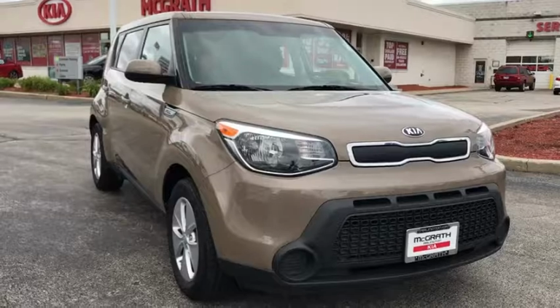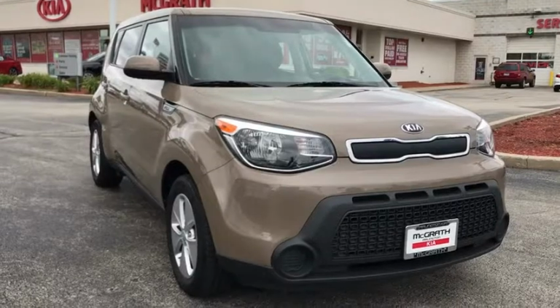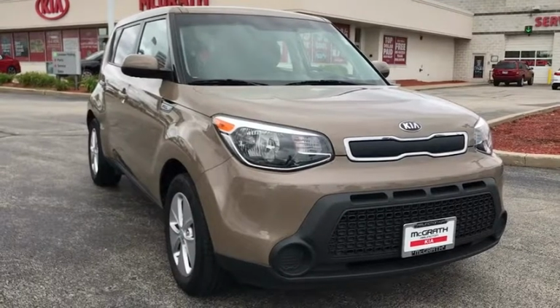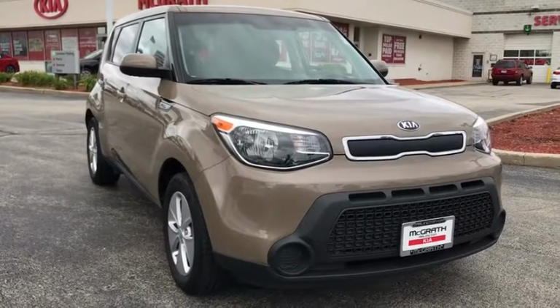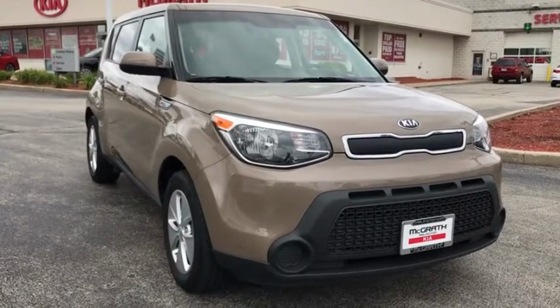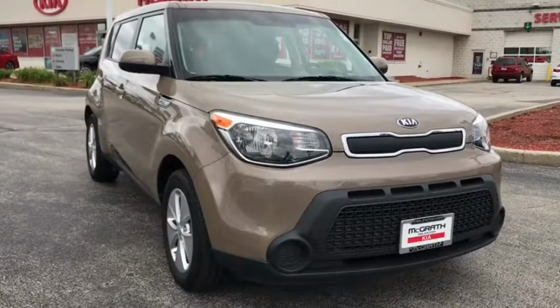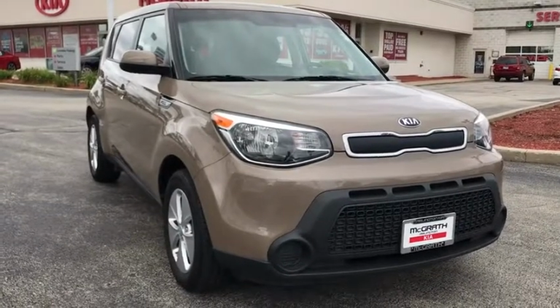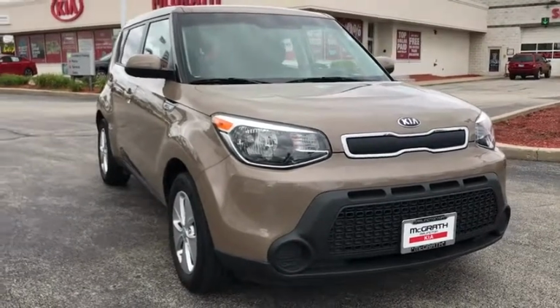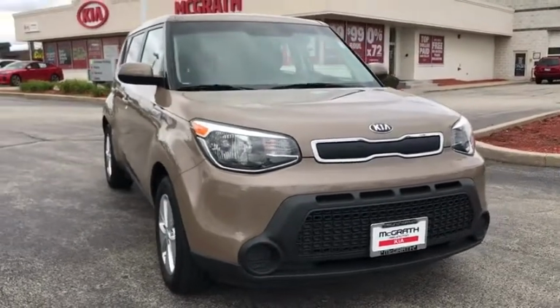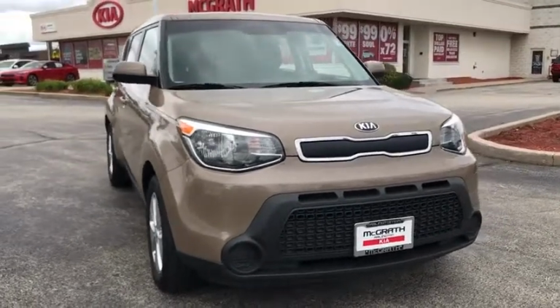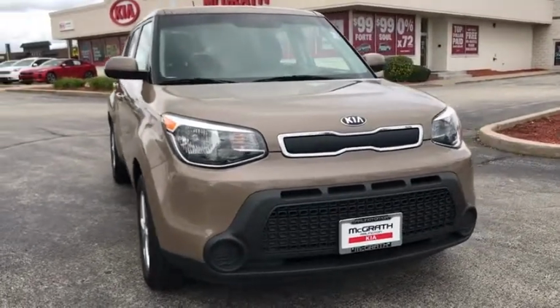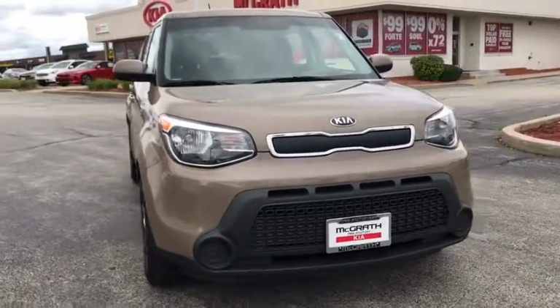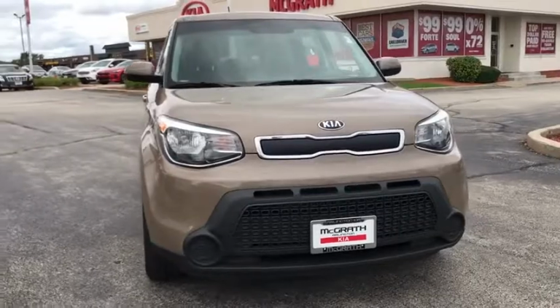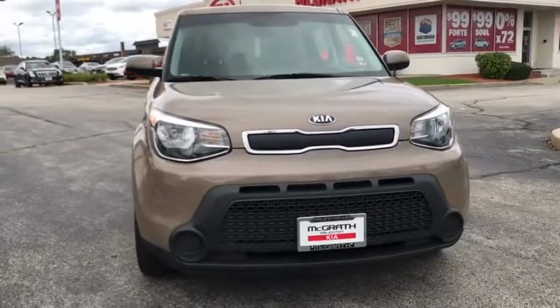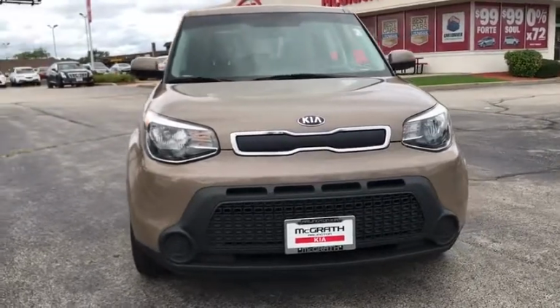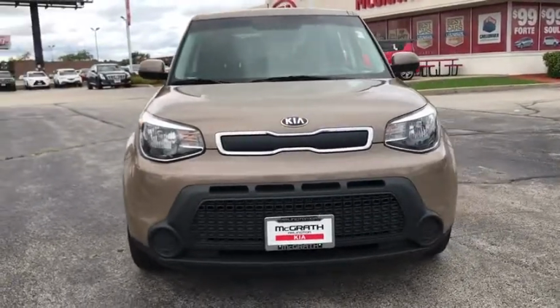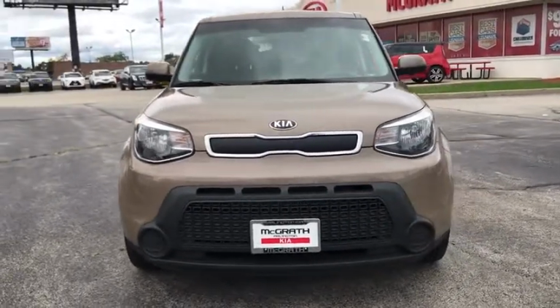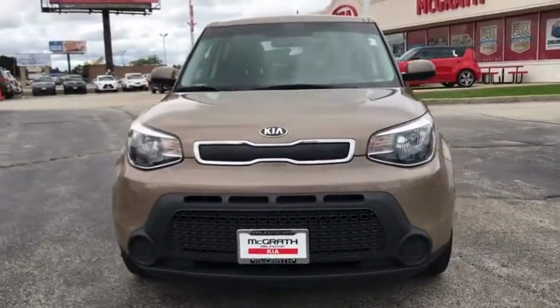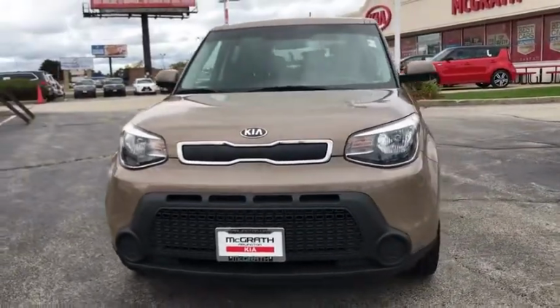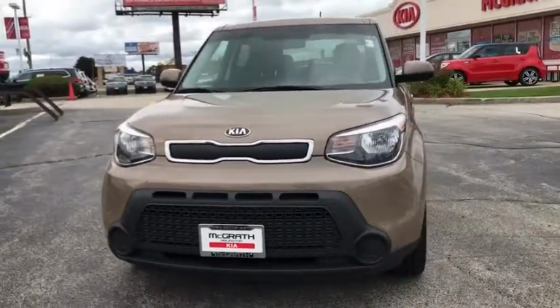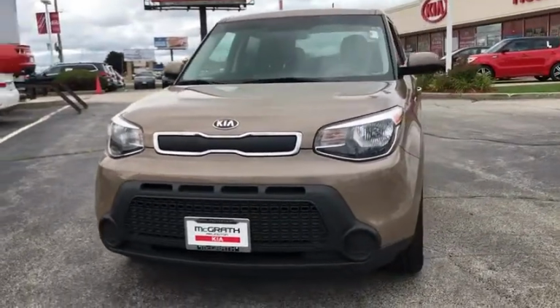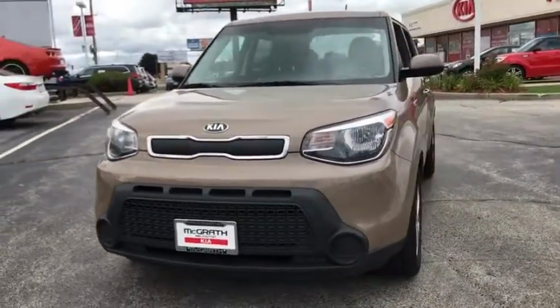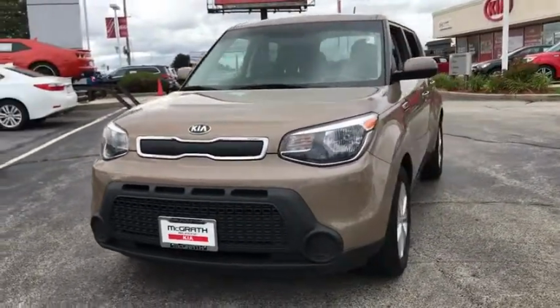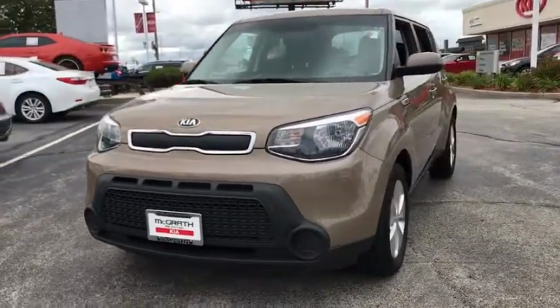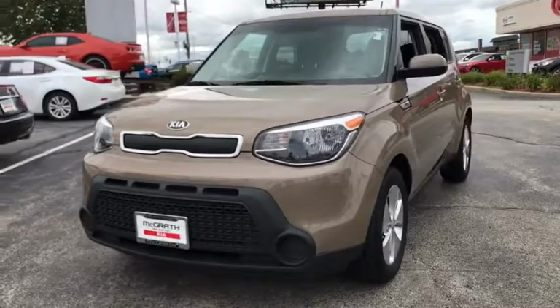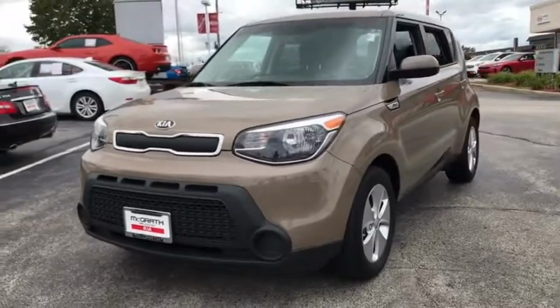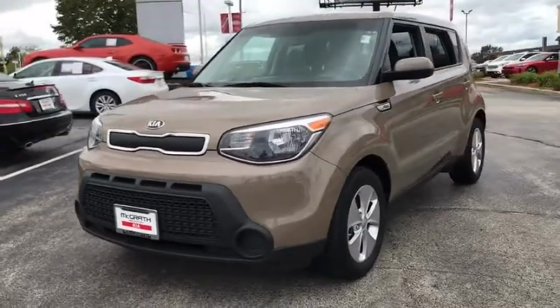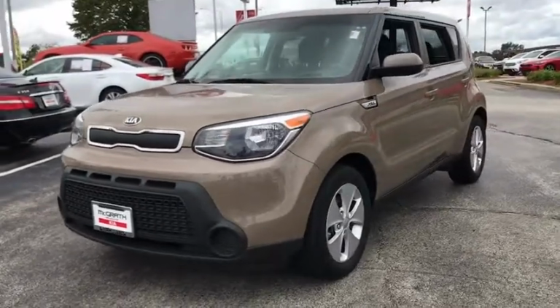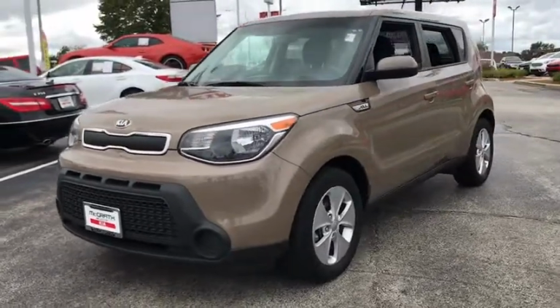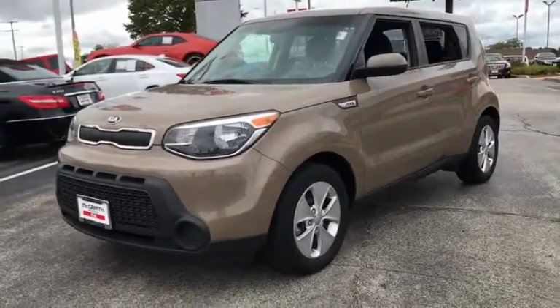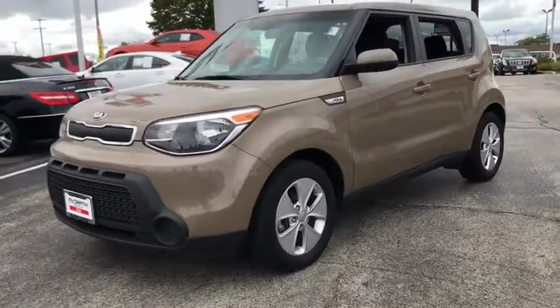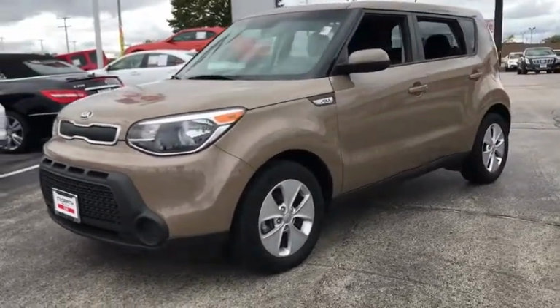Looking for the right vehicle? Check out the 2016 Kia Soul. The Soul is quick and ready with its innovative, catchy style, a sharp, roomy, and well-fitted cabin, and a comprehensive list of safety and fun features.